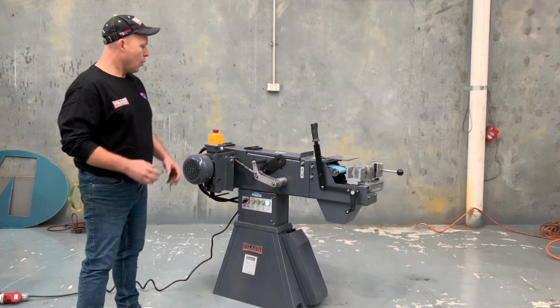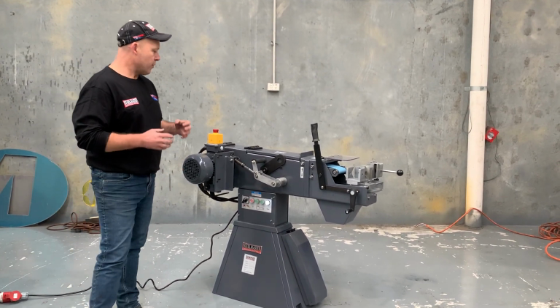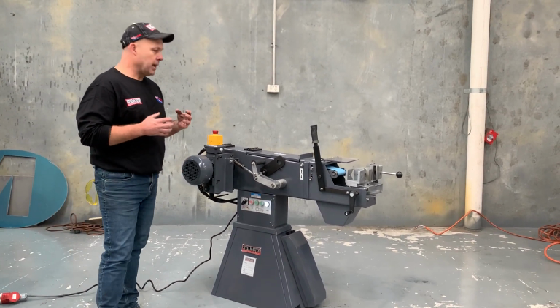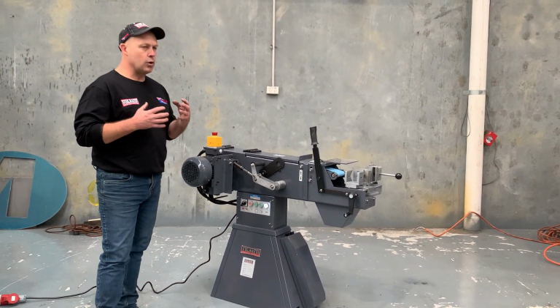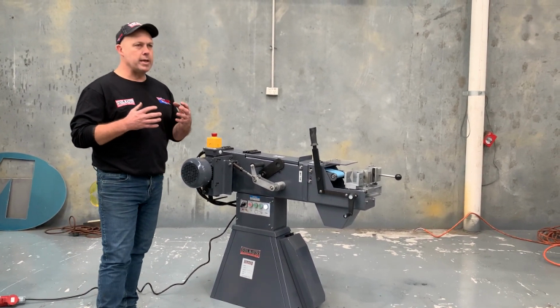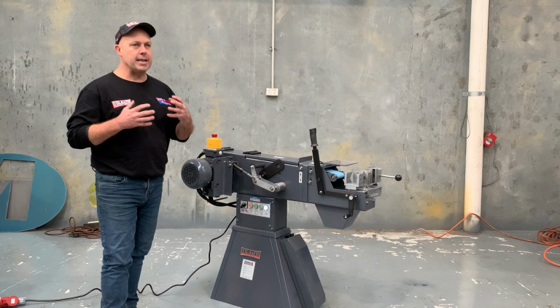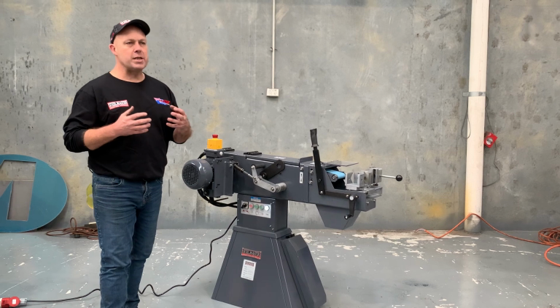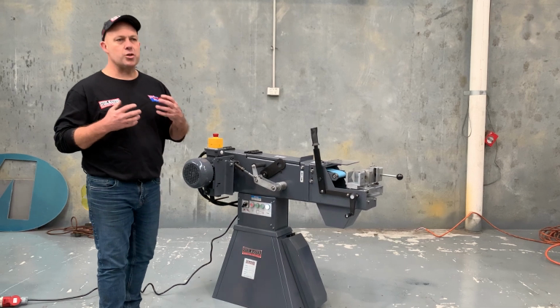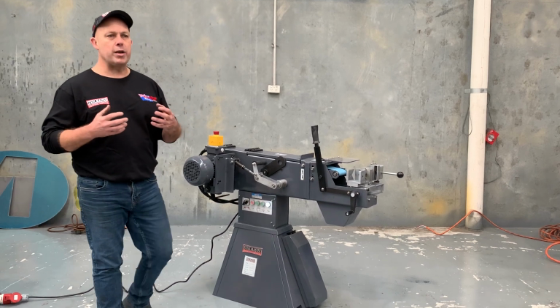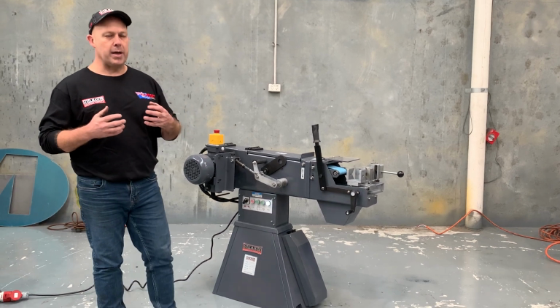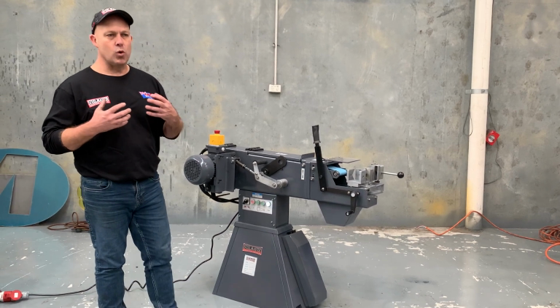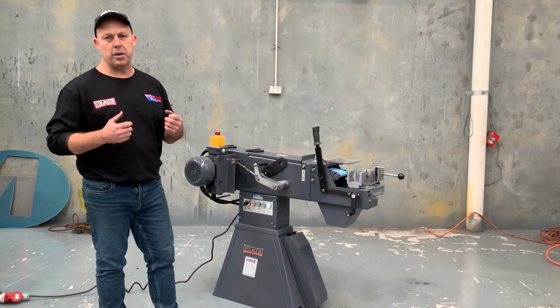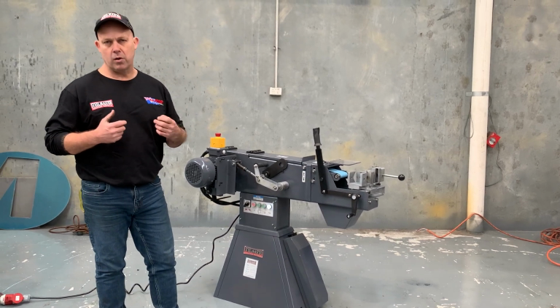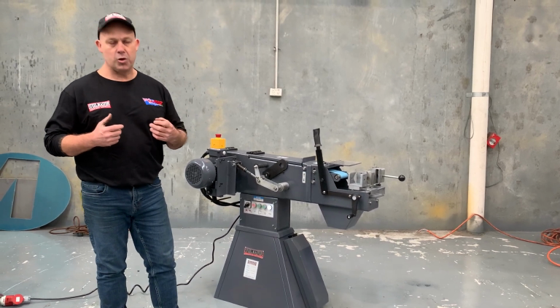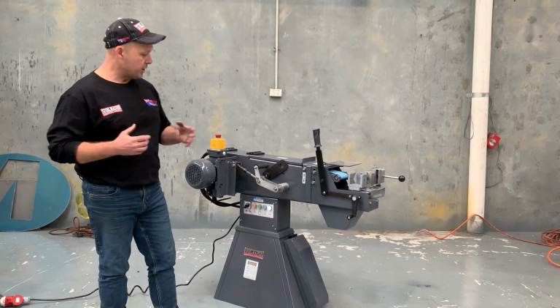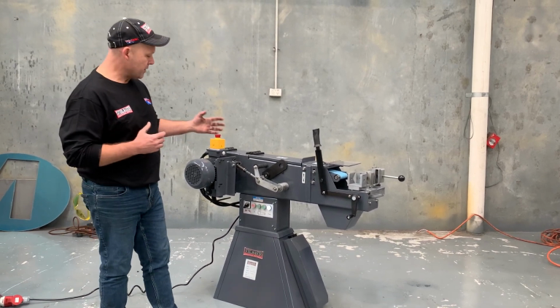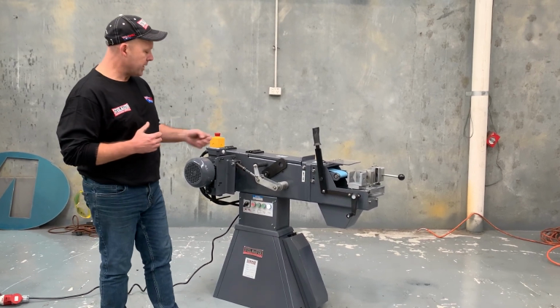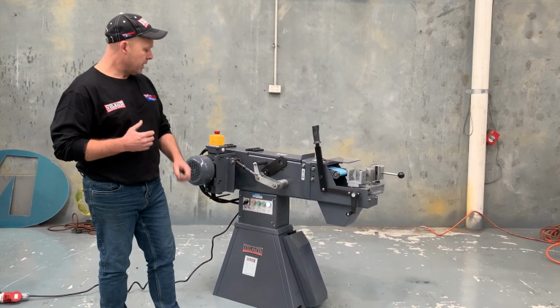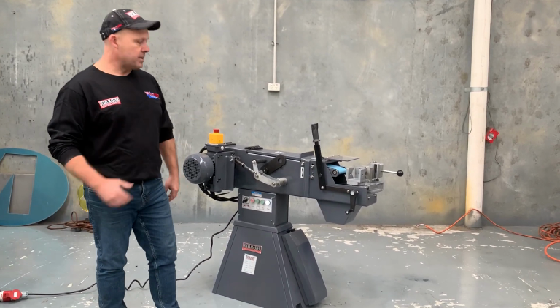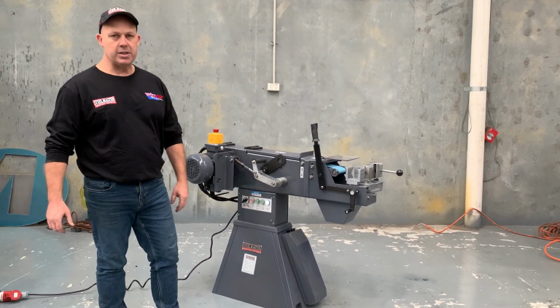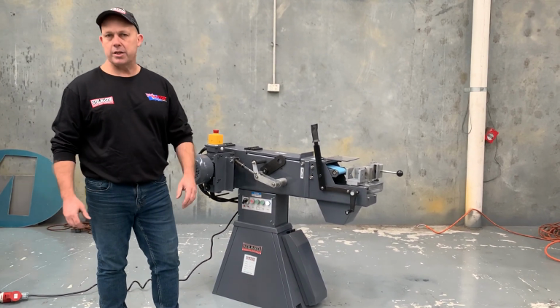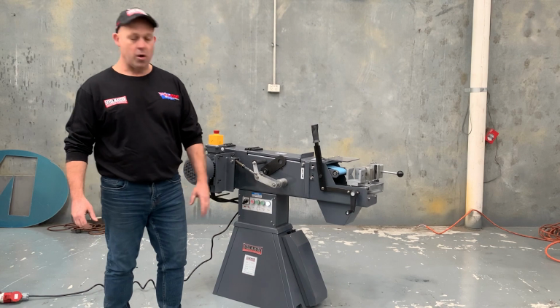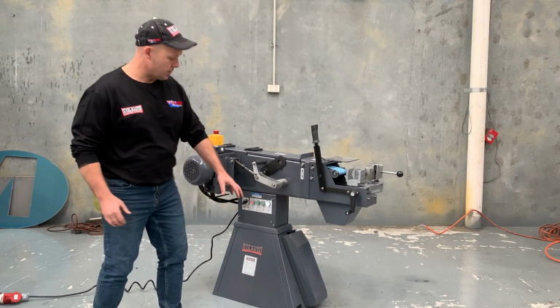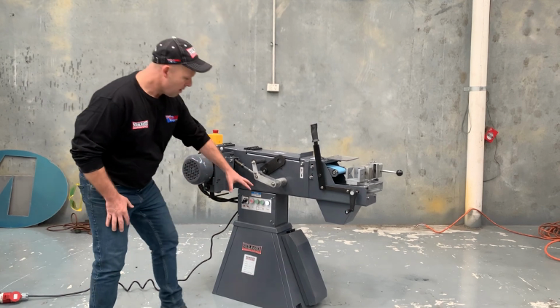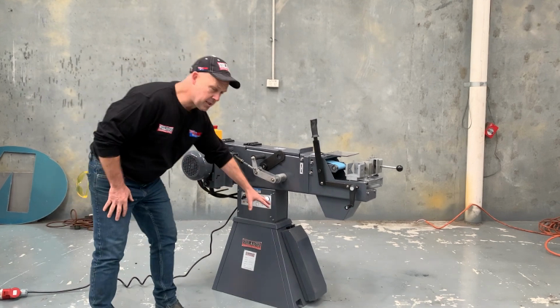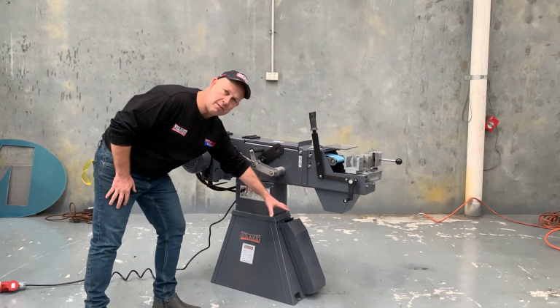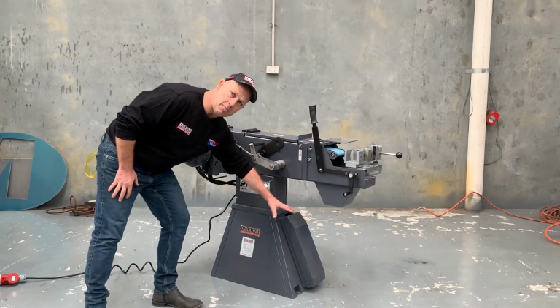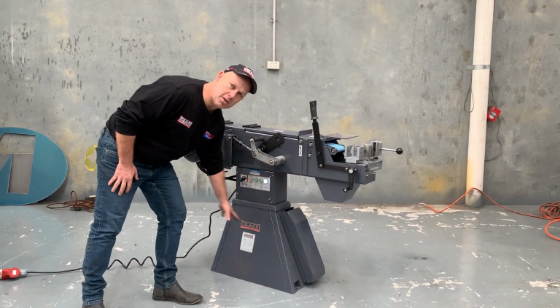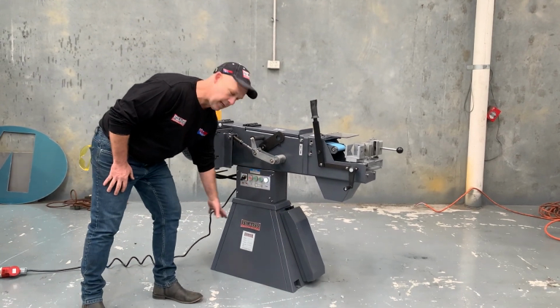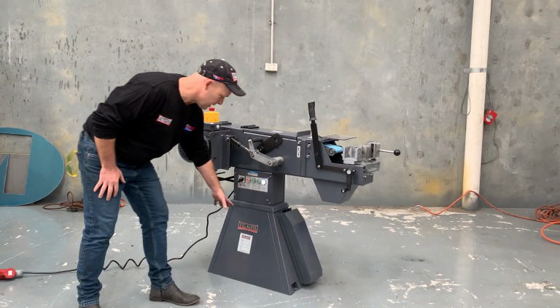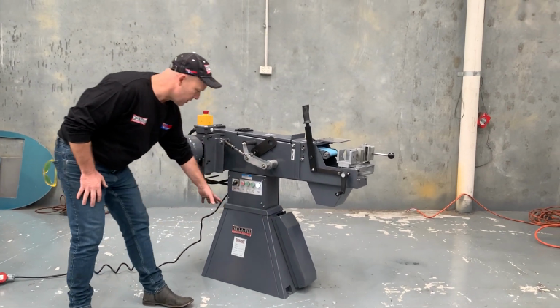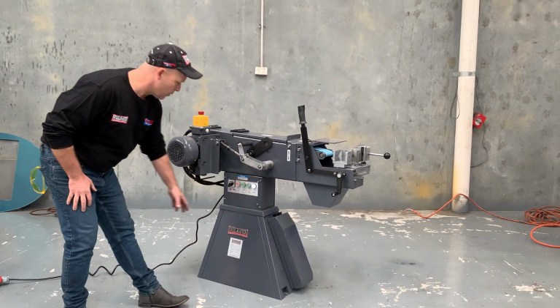We're forever looking at increasing the strength and the build quality of our machines, and this TN76 ticks all the boxes. It has a massive heavy-duty base, as you can see there as well.